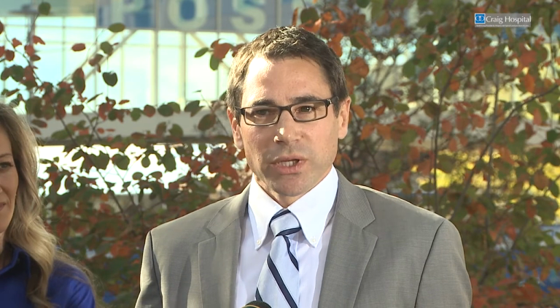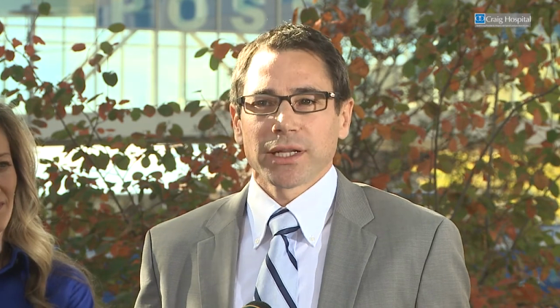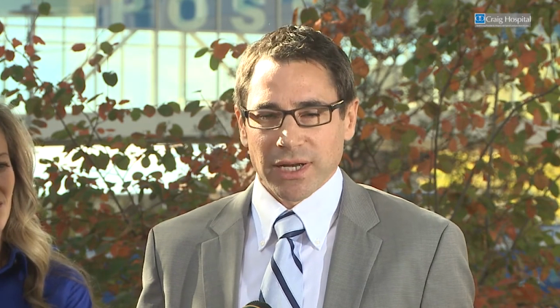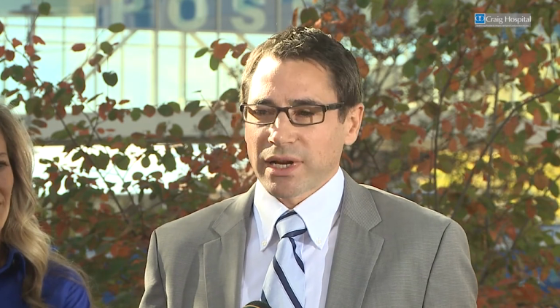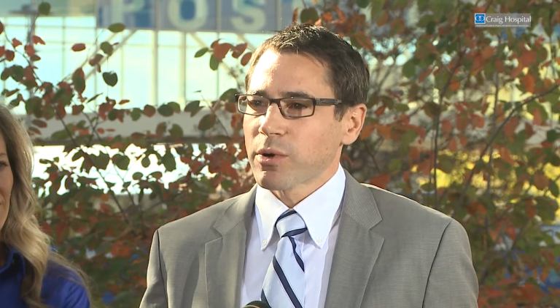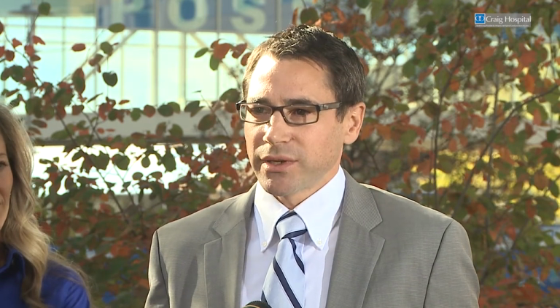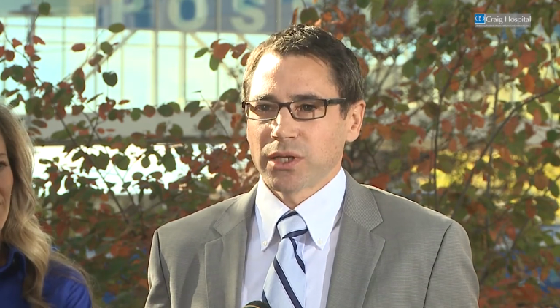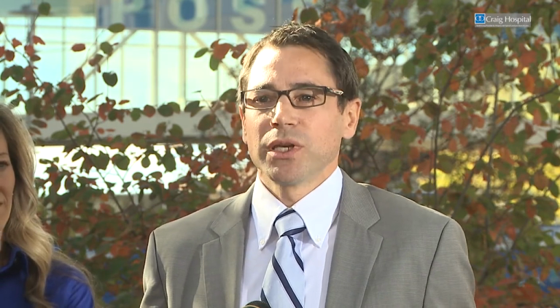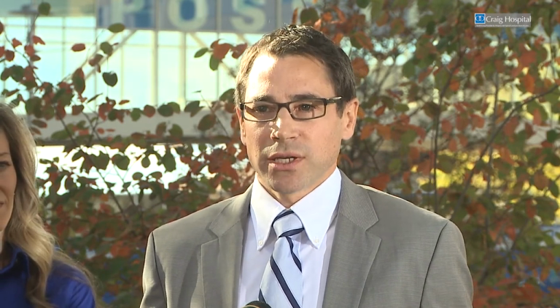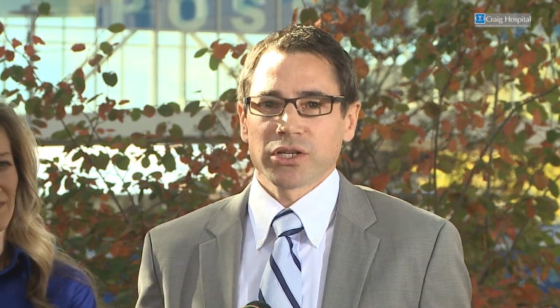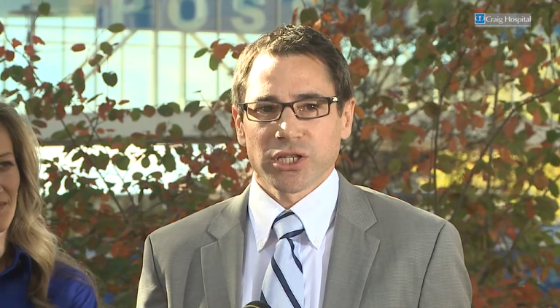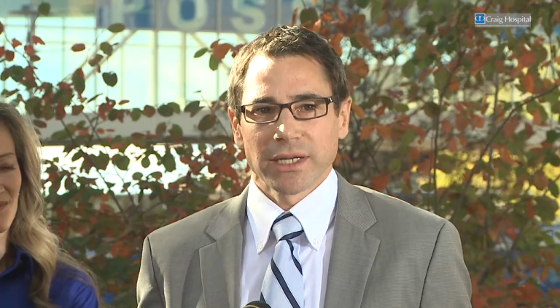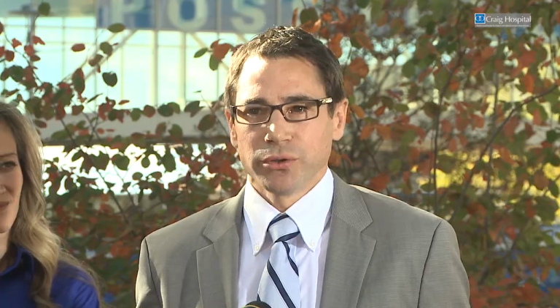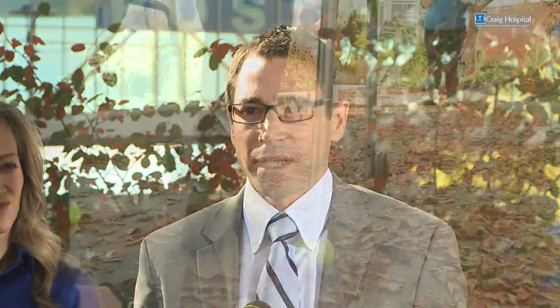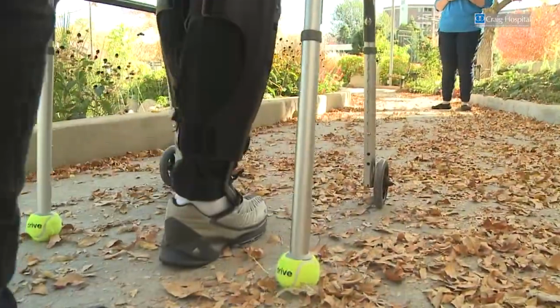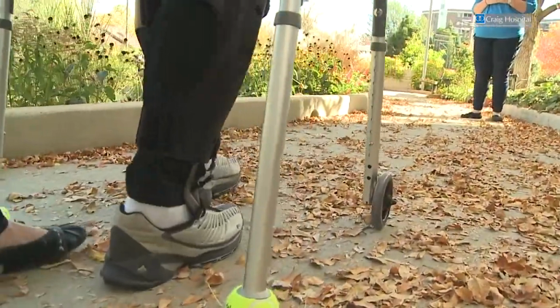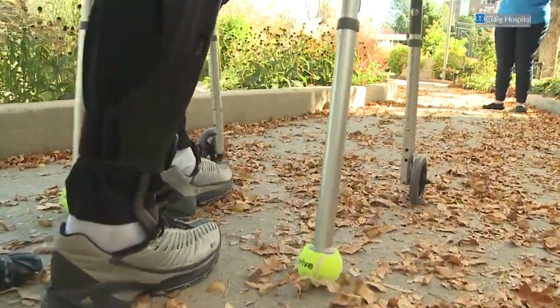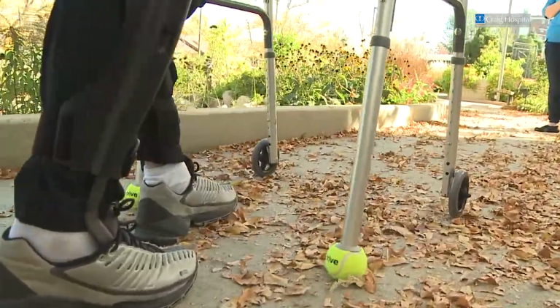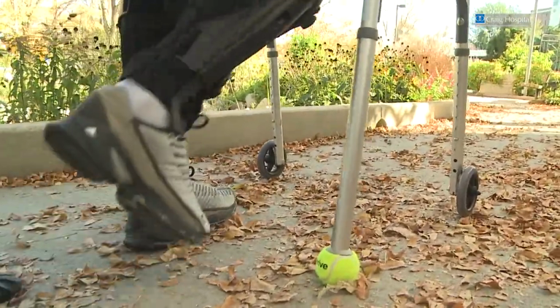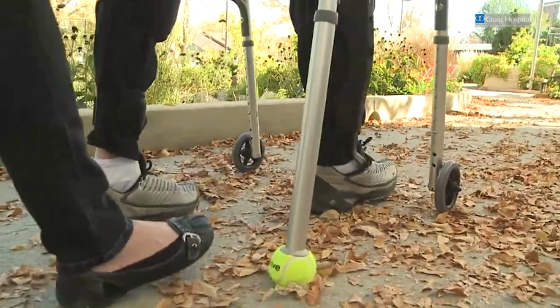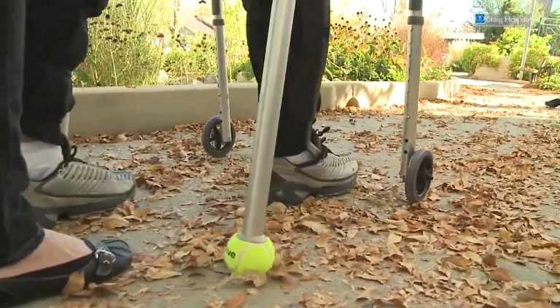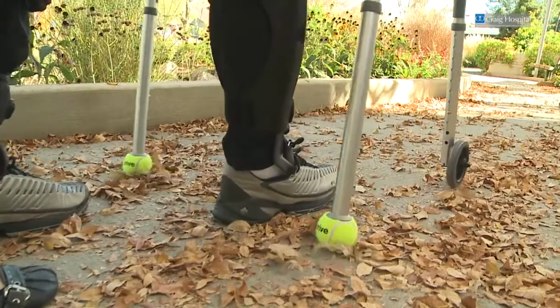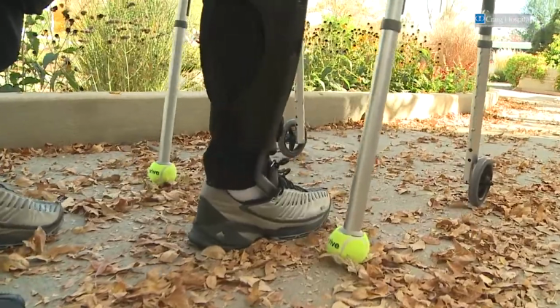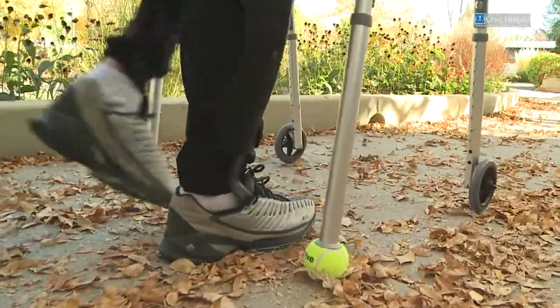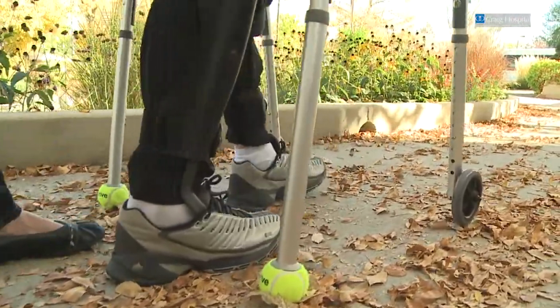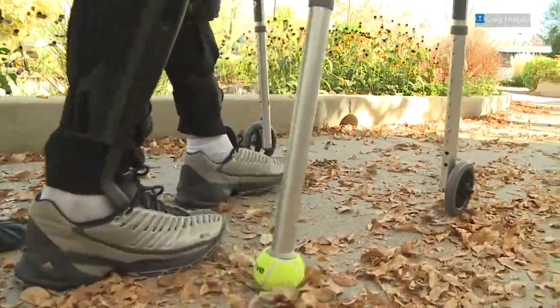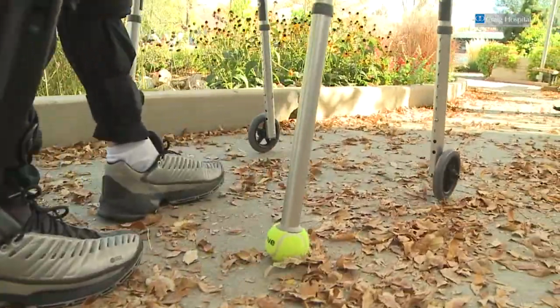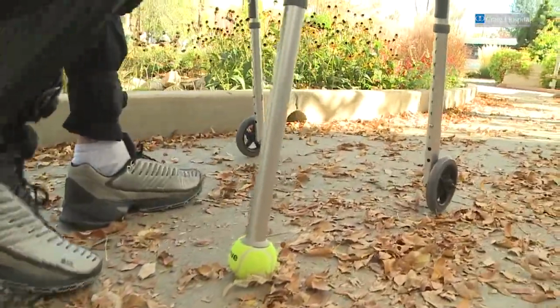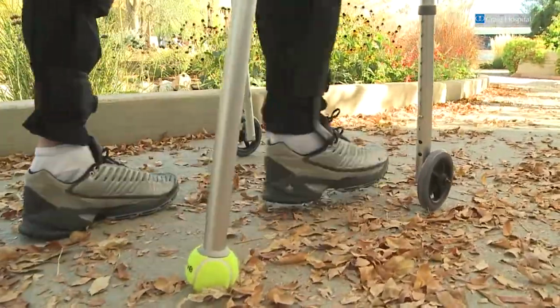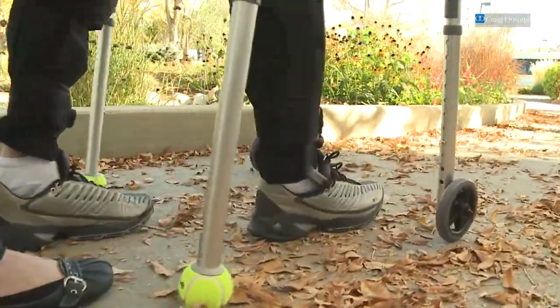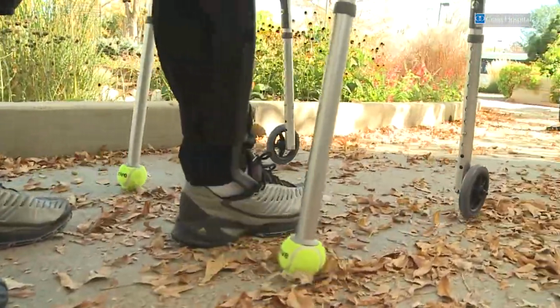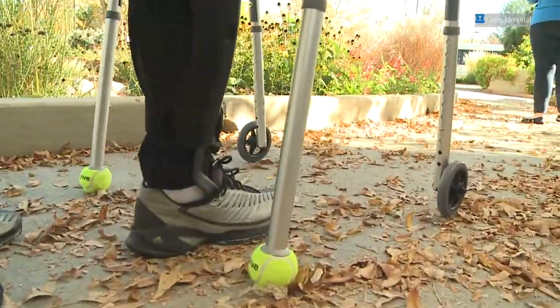We don't think that this device right now will replace the wheelchair, but it can be used in conjunction with the wheelchair to really improve independence throughout your daily activities. I think on the first day walking, I walked farther than I've ever walked in my entire eight years of being injured.